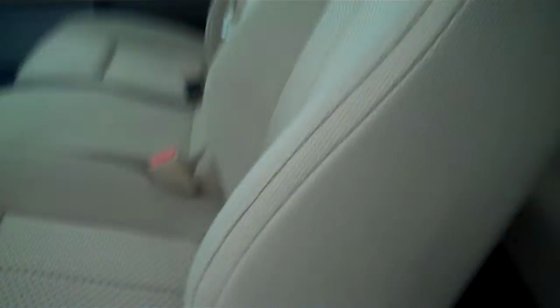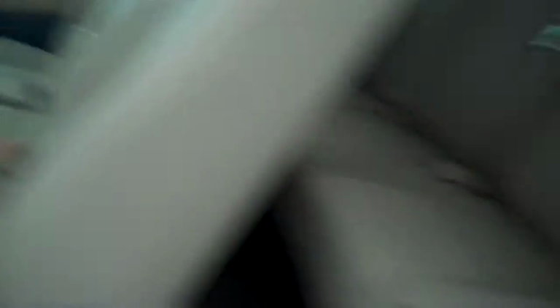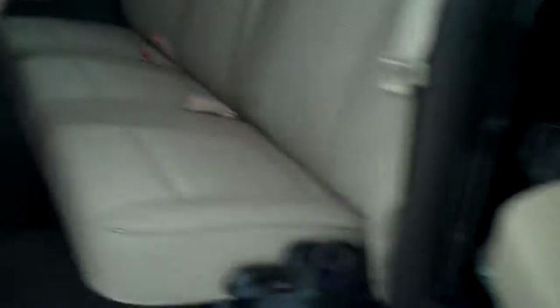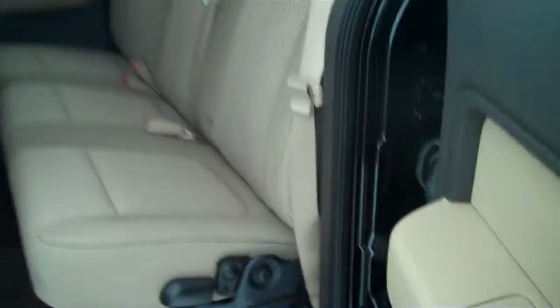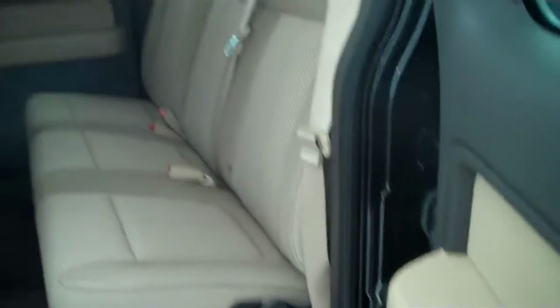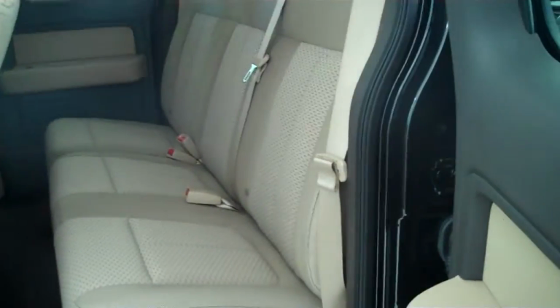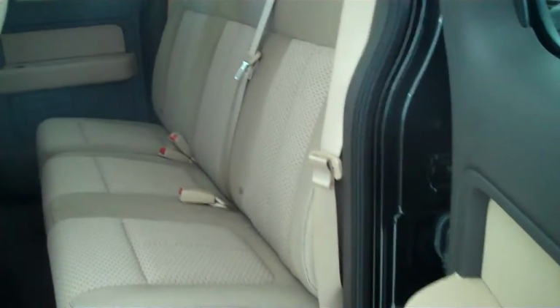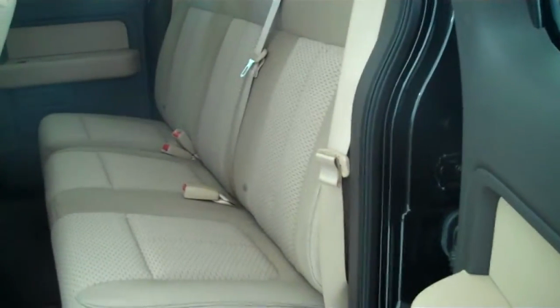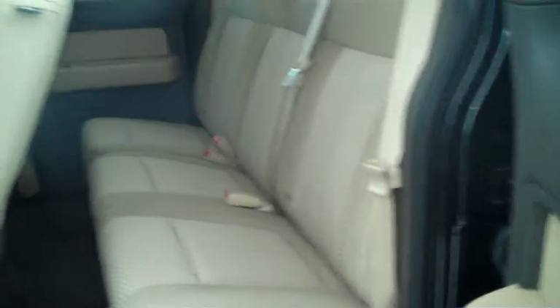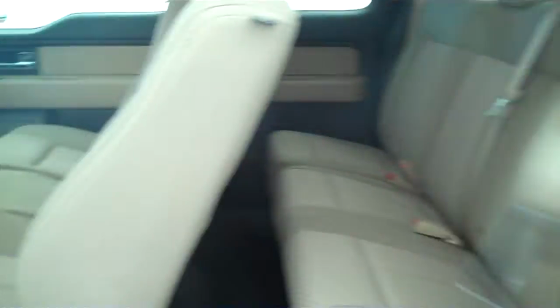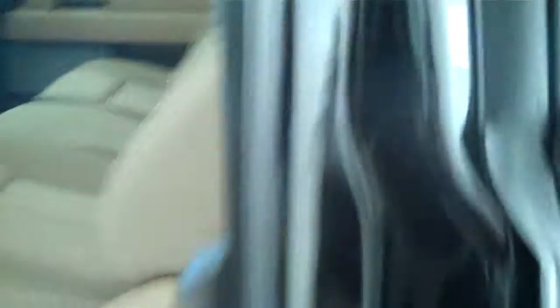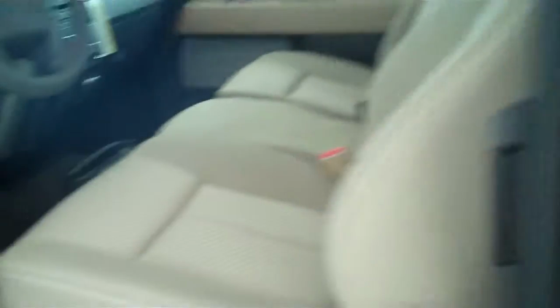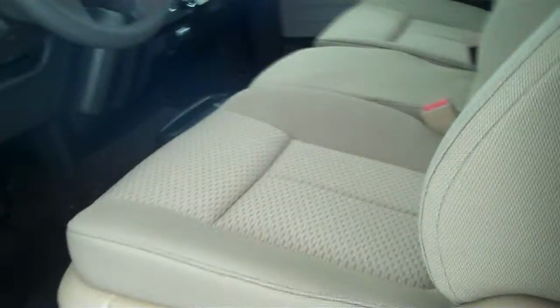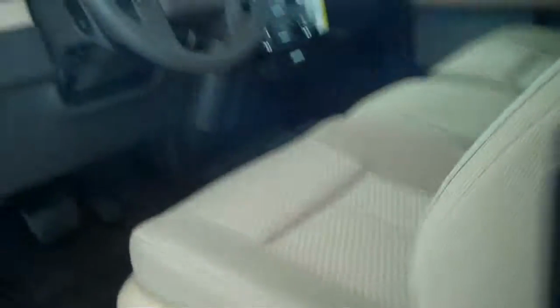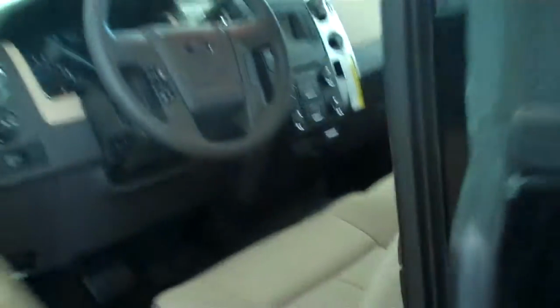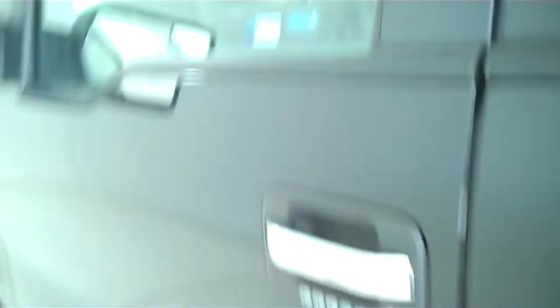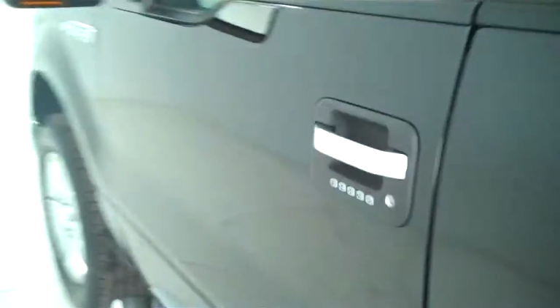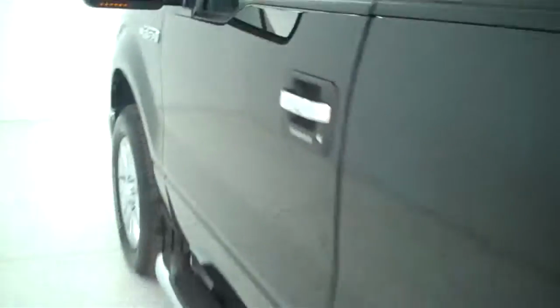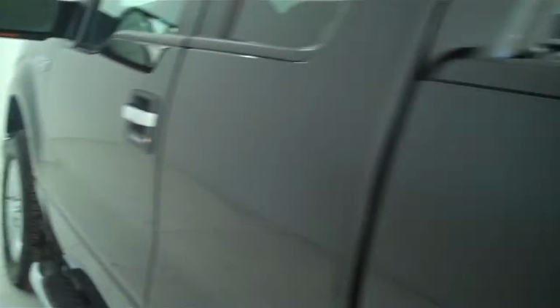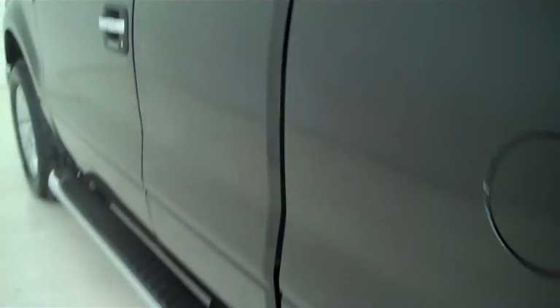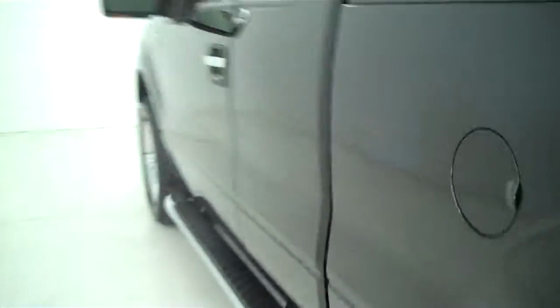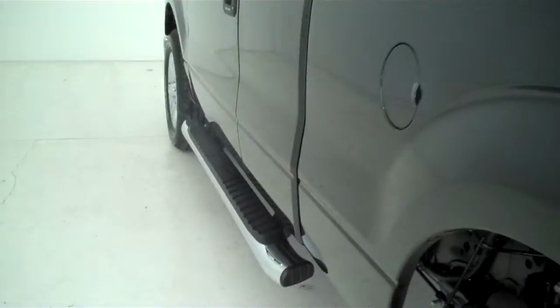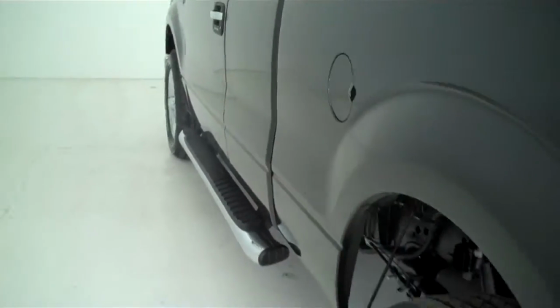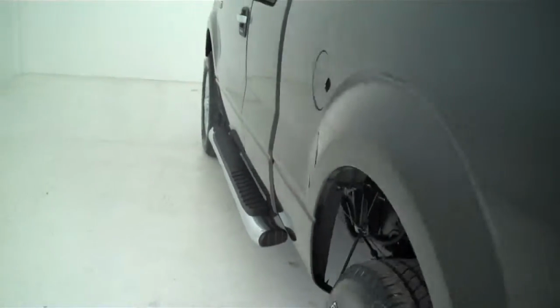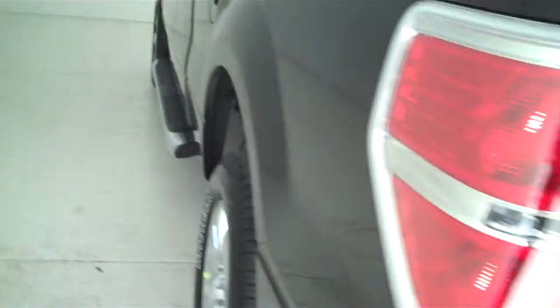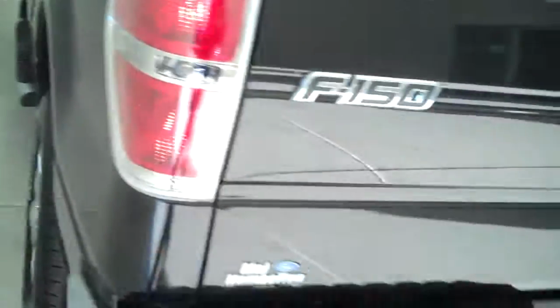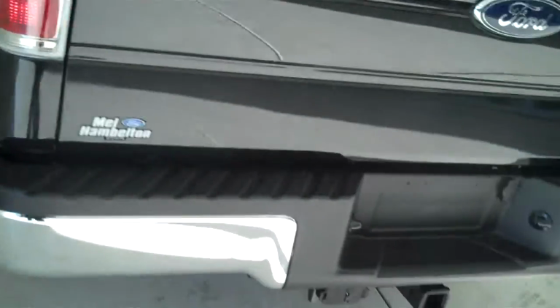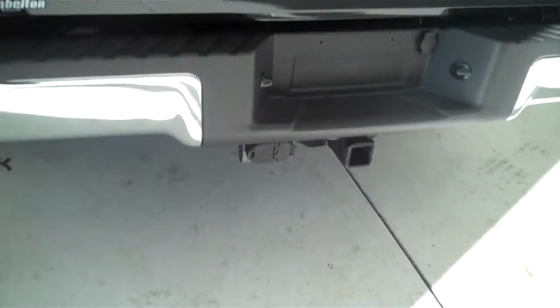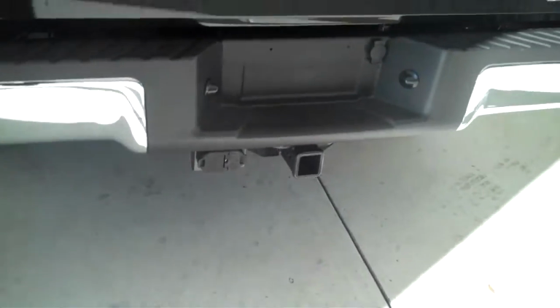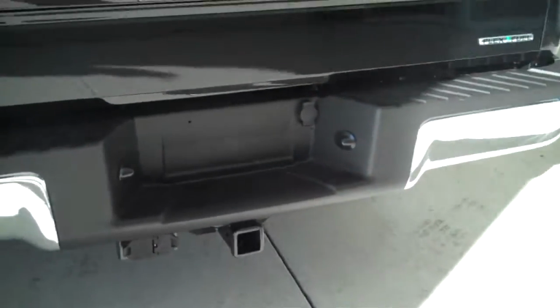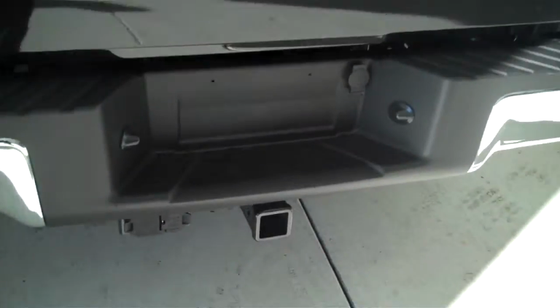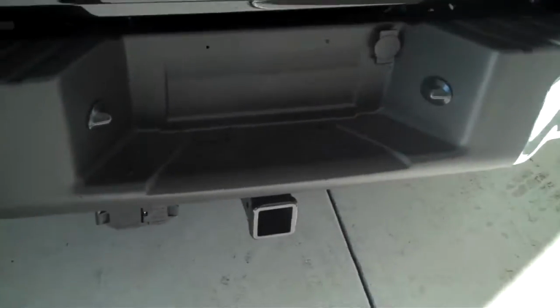This is a six passenger vehicle with a full split bench seat in the back. The truck also comes with a trailer towing package.